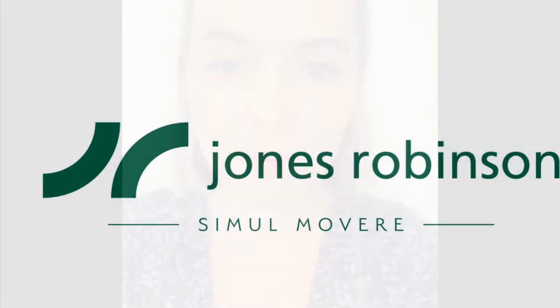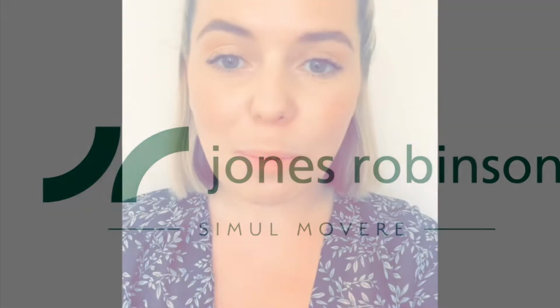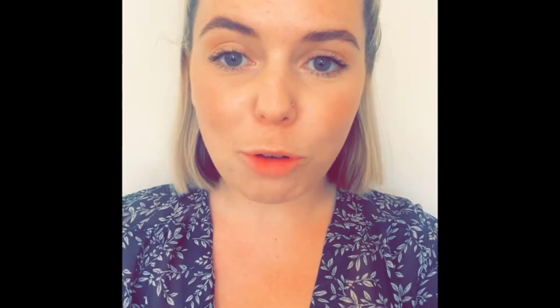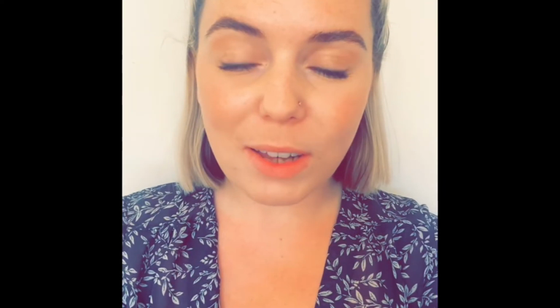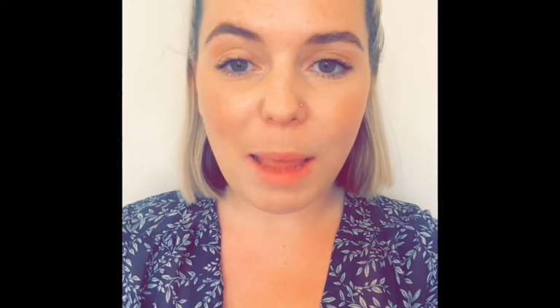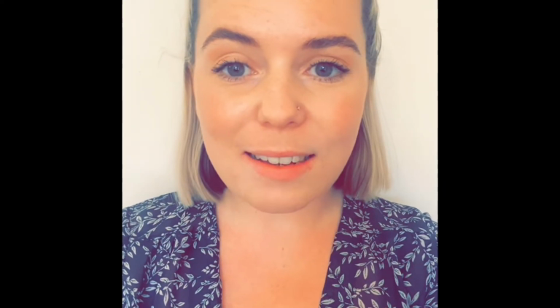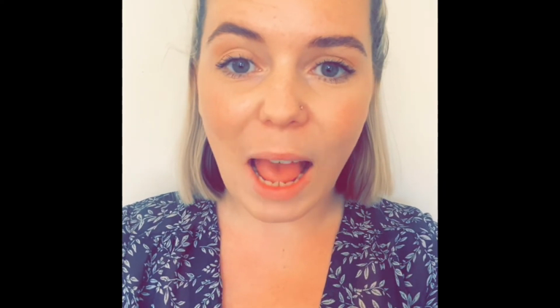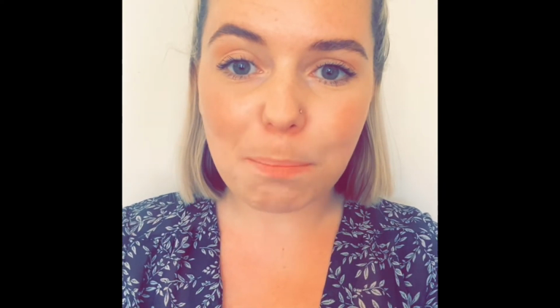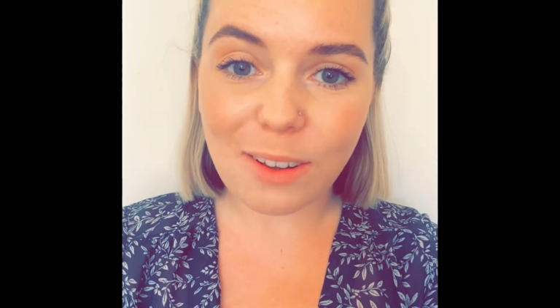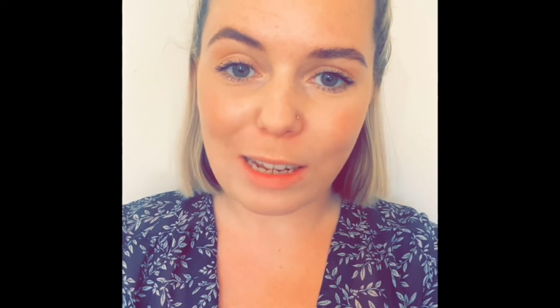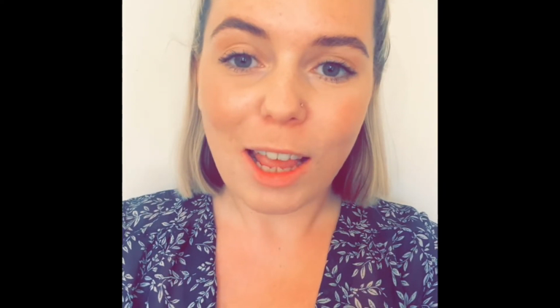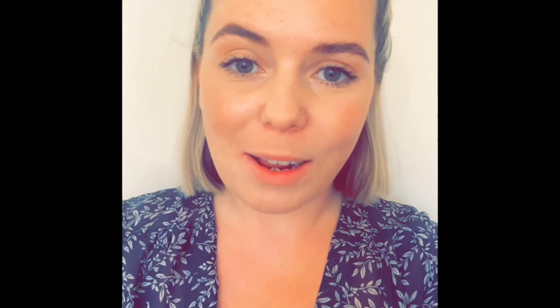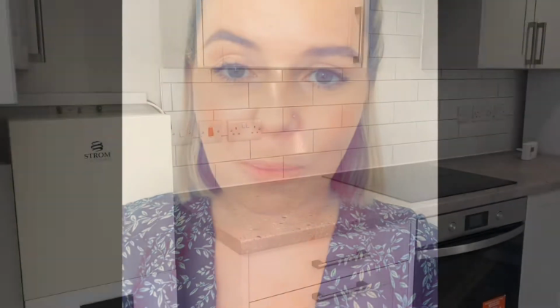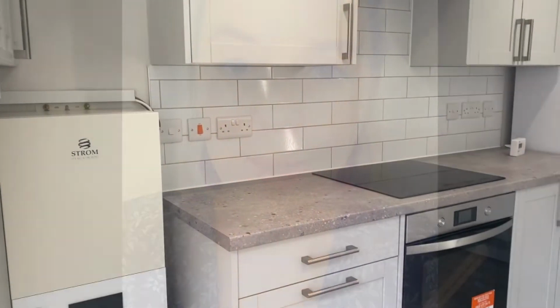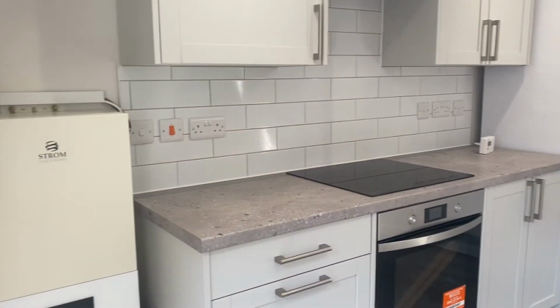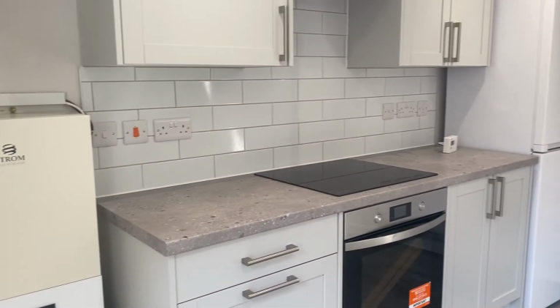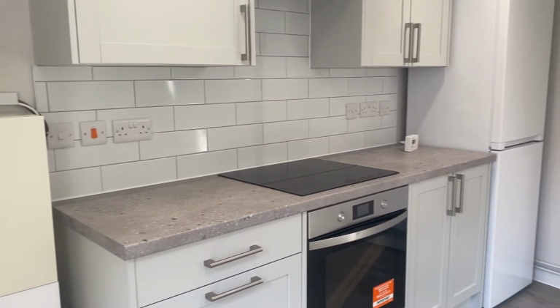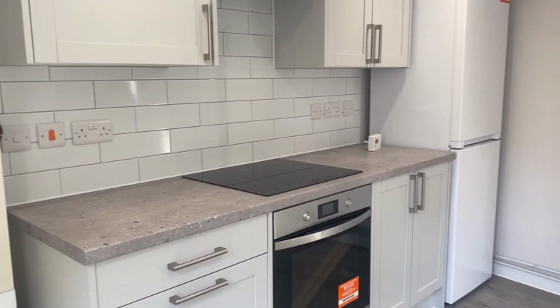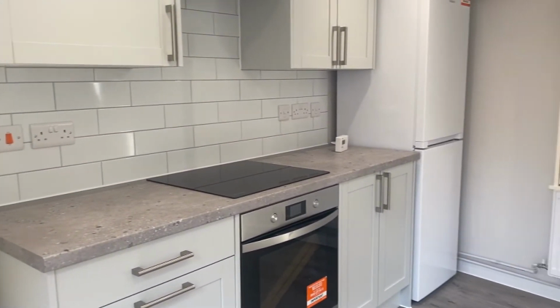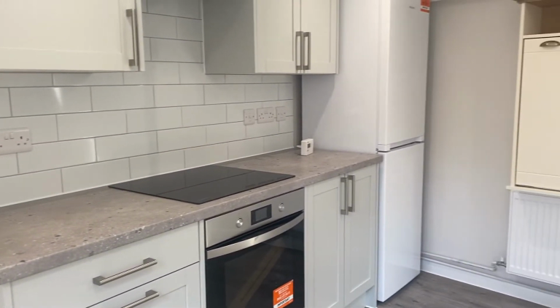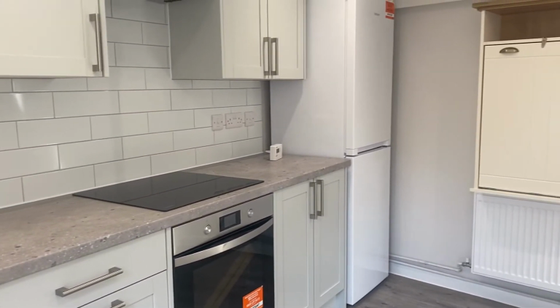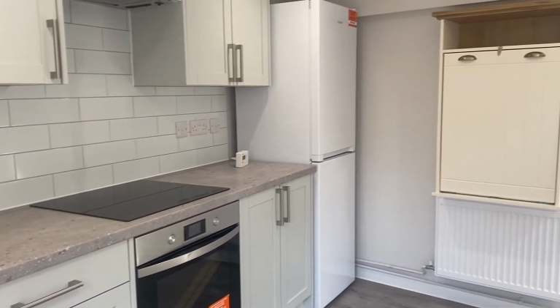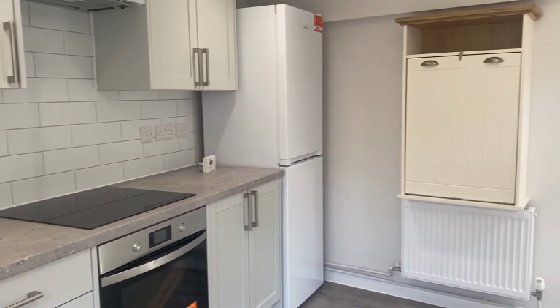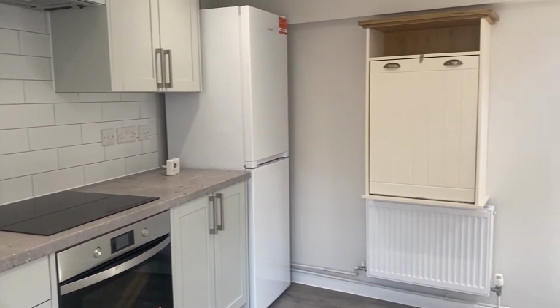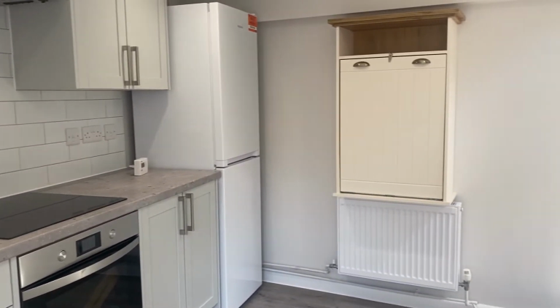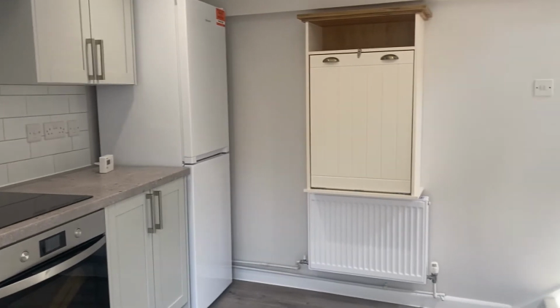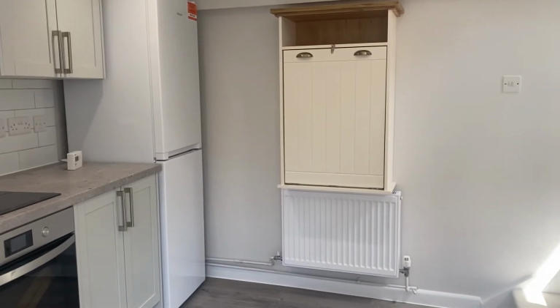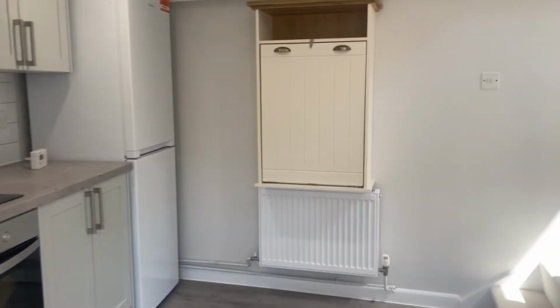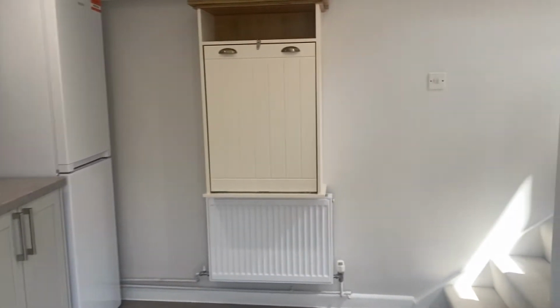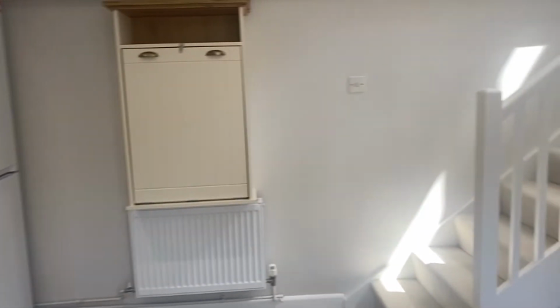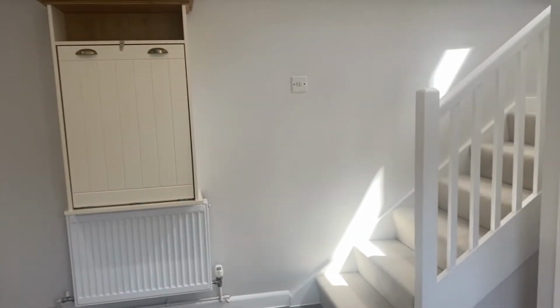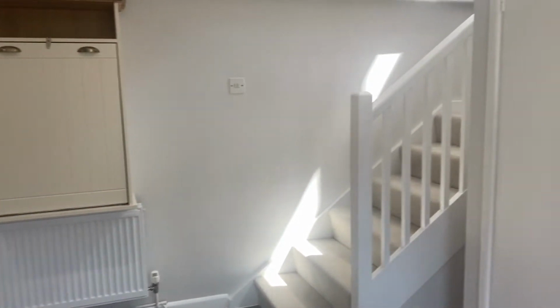Hi, I'm Lisa from Jones Robinson and I'm here today at Baker's Cottage. Come and take a look around with me. We're here today at this stunning two-bedroom cottage located in the quiet village of Cheveley.